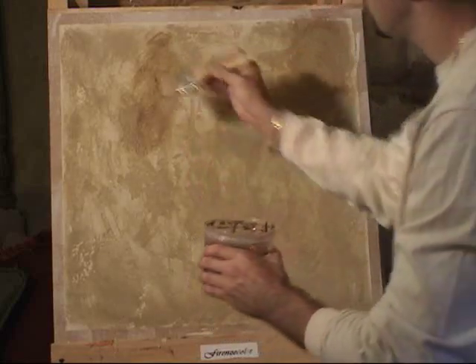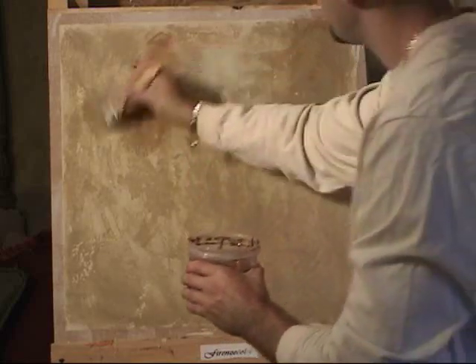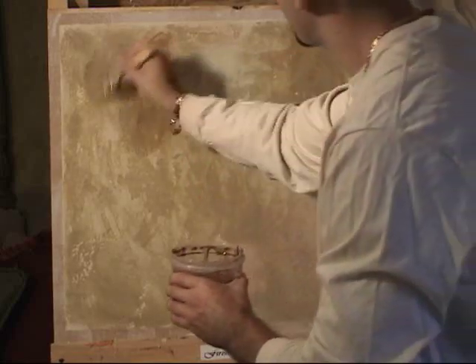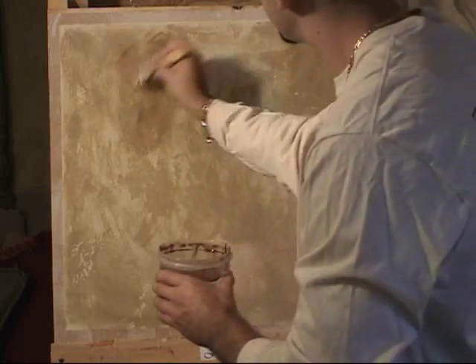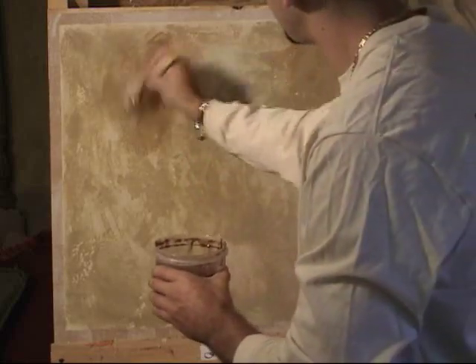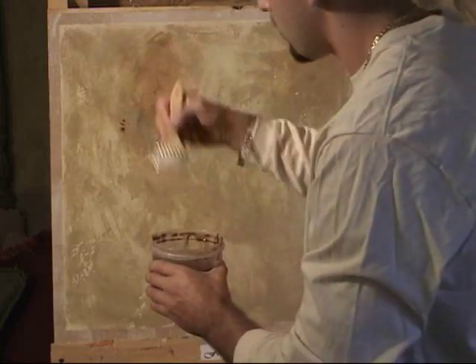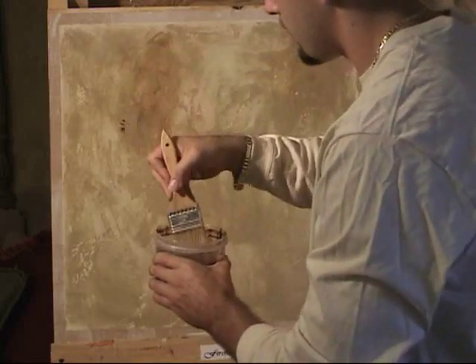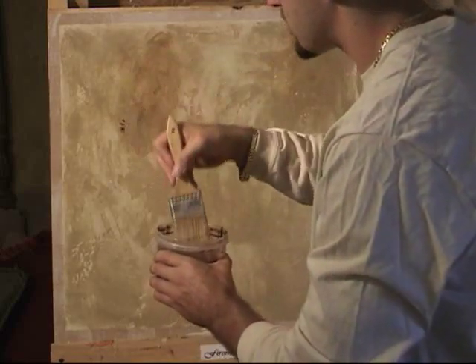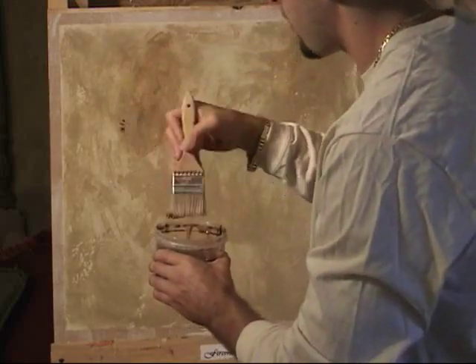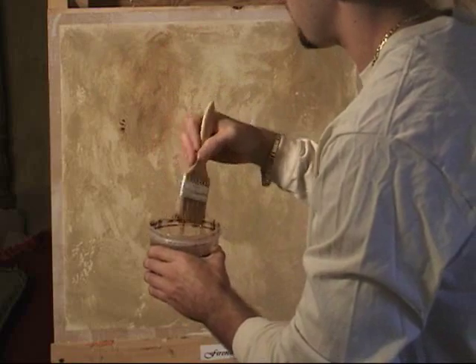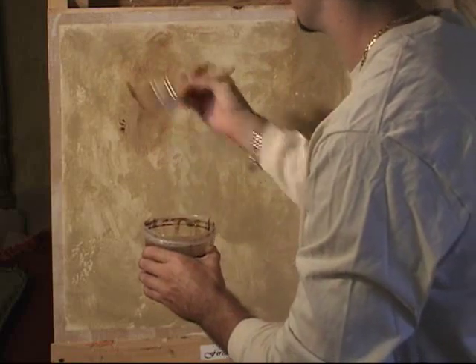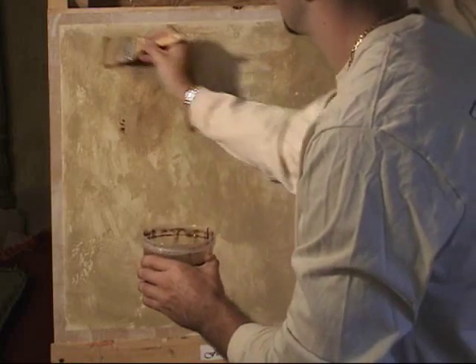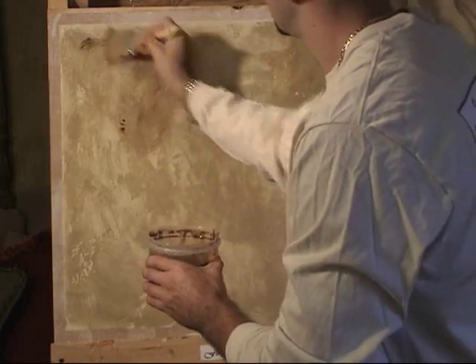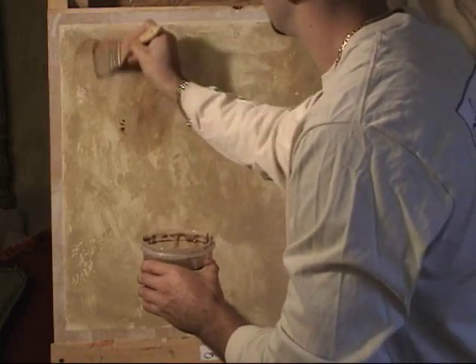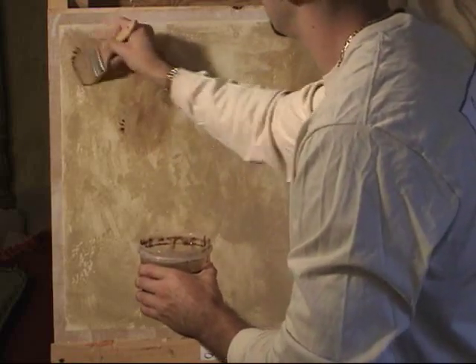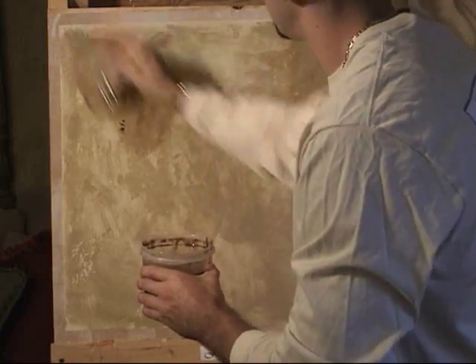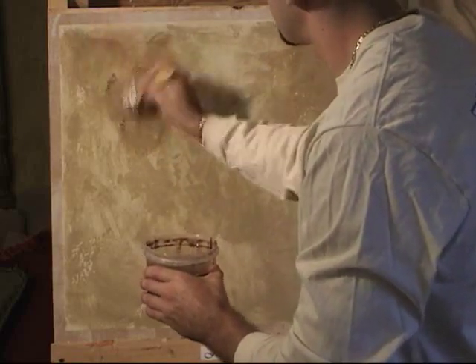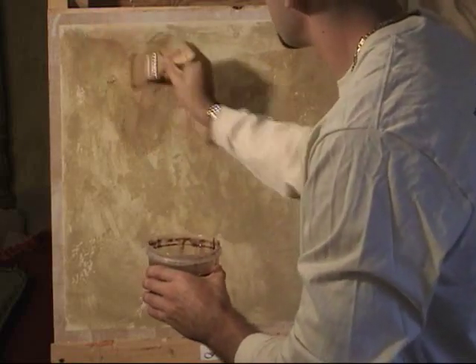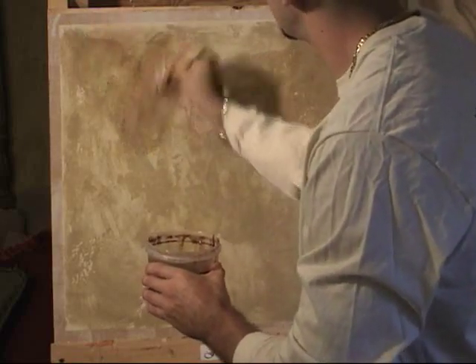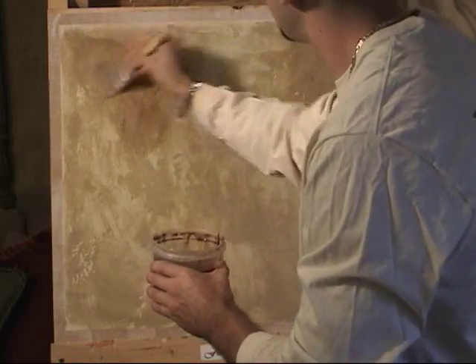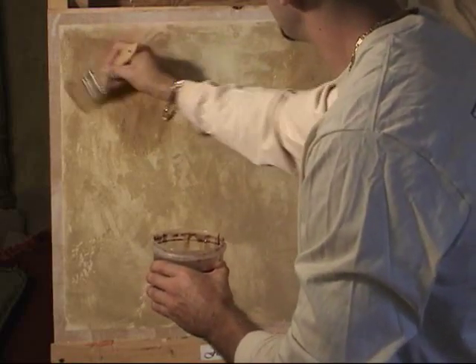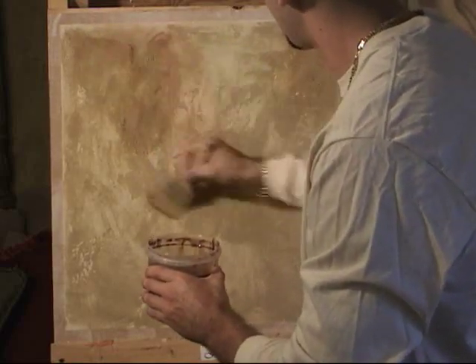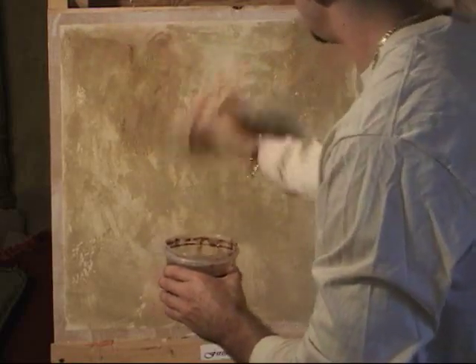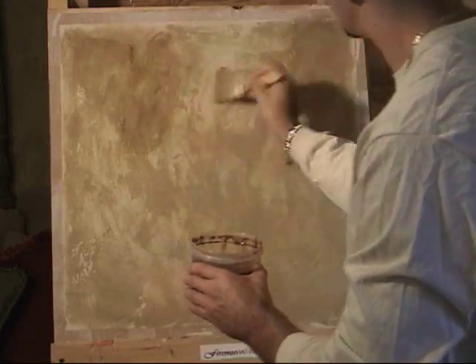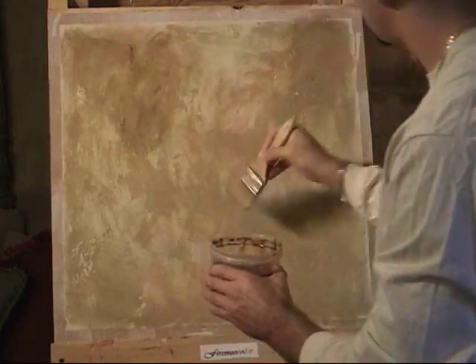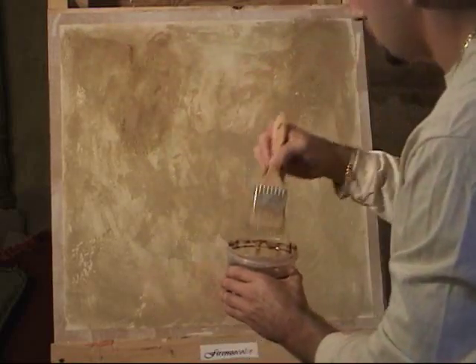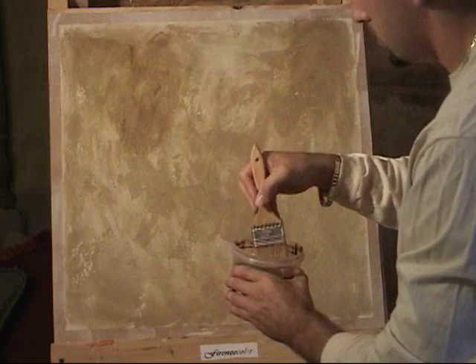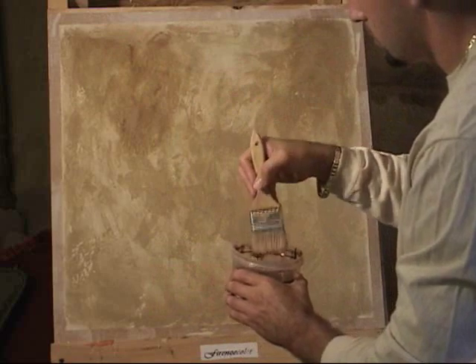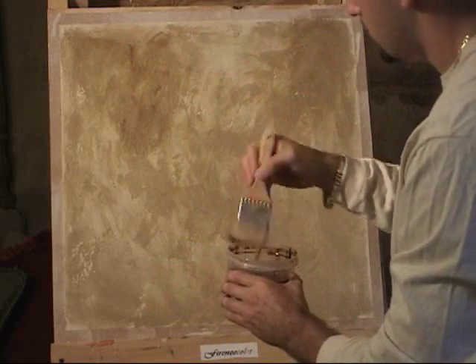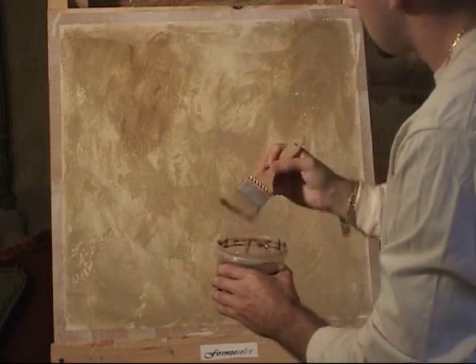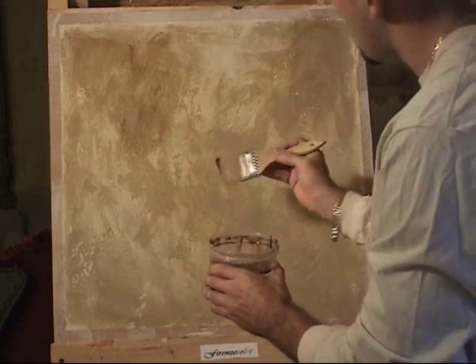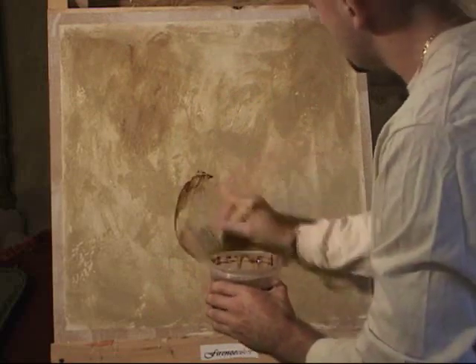If you like, you can add some undiluted tint to different areas and soften those with a rag as well, to create a more dramatic finish.